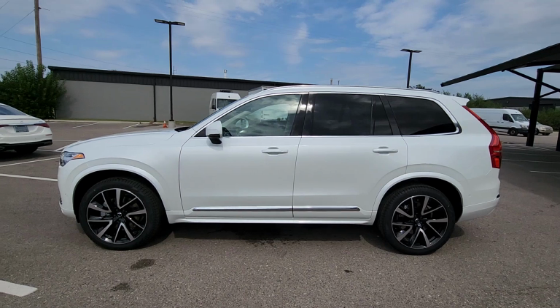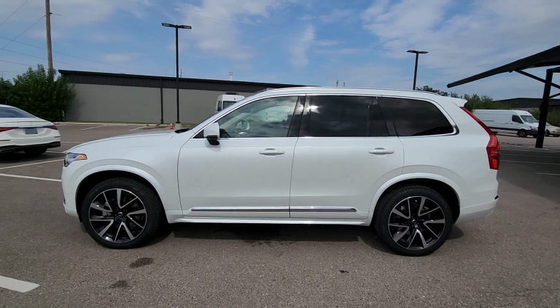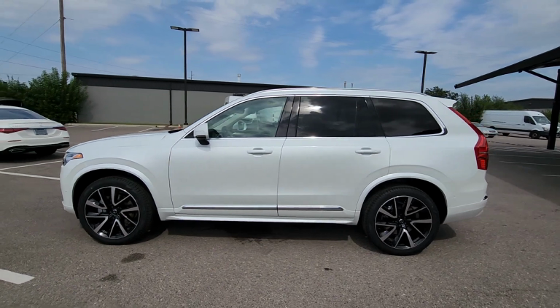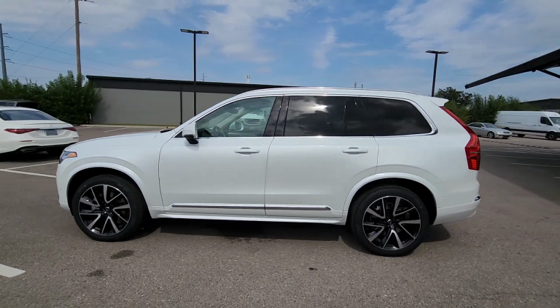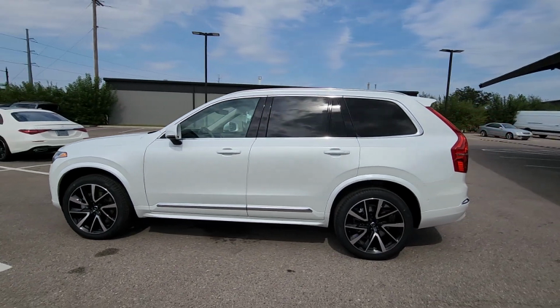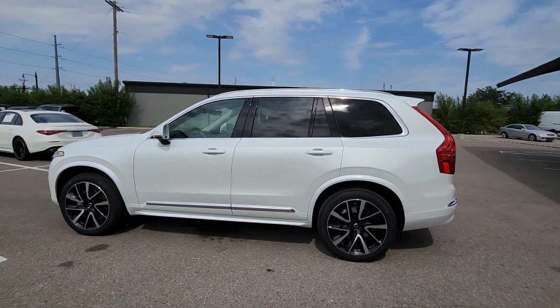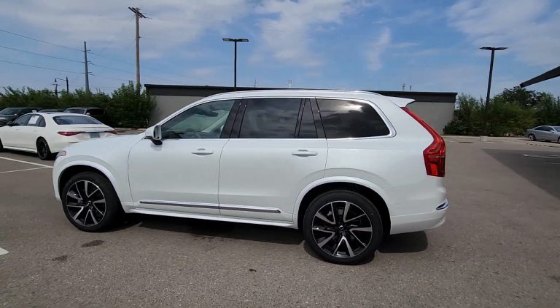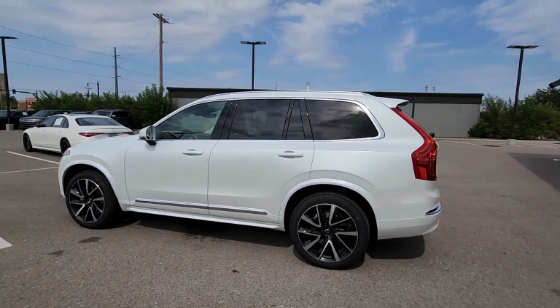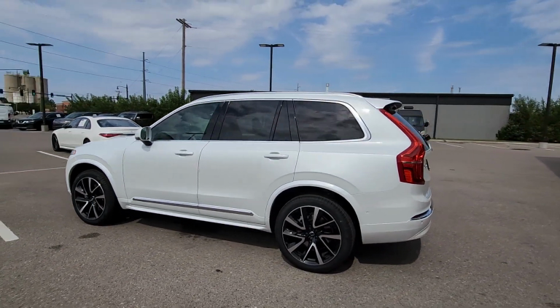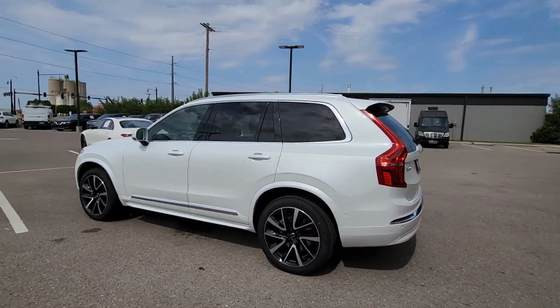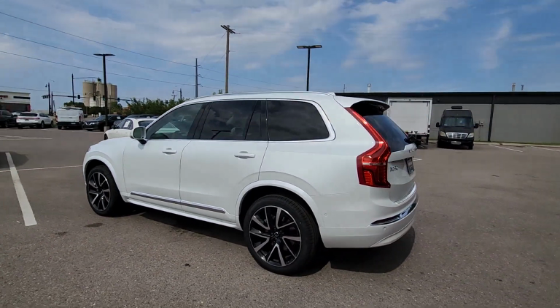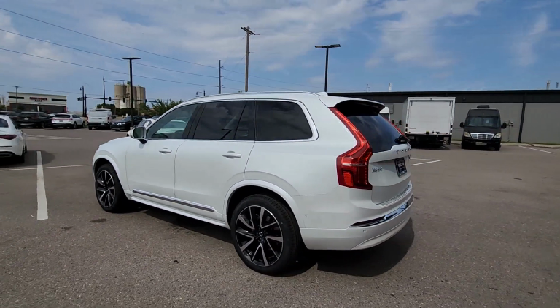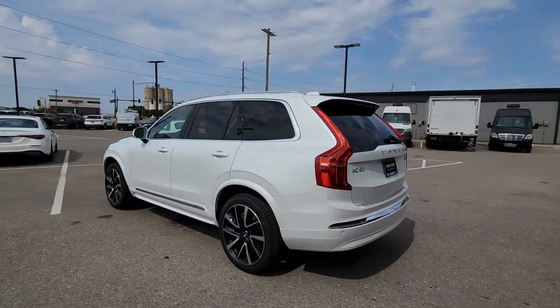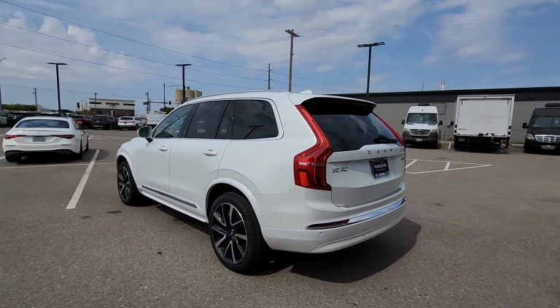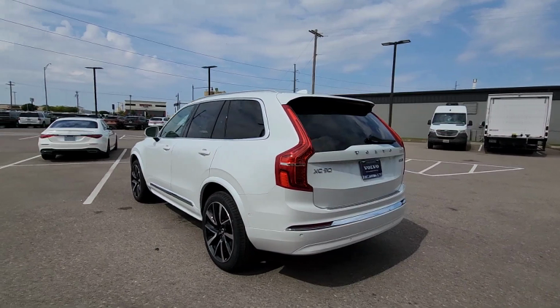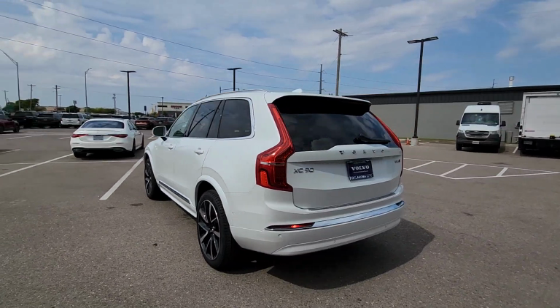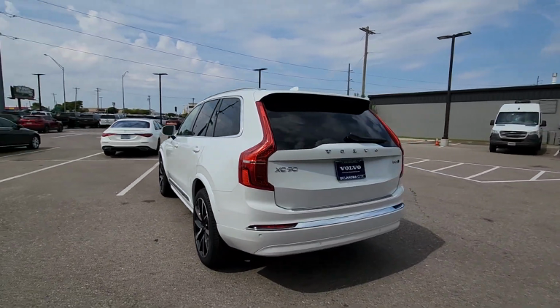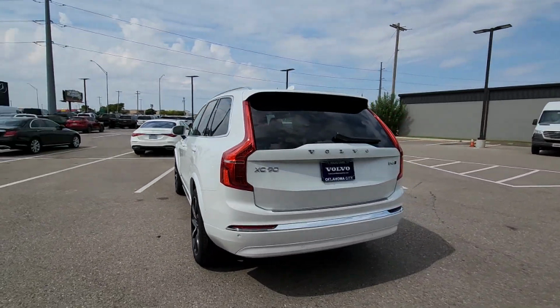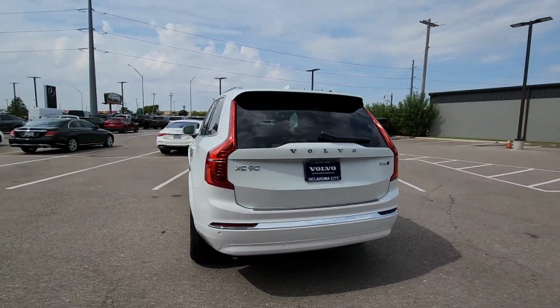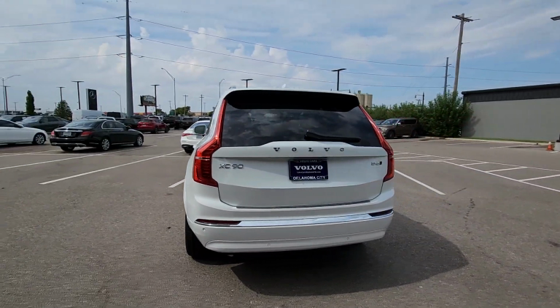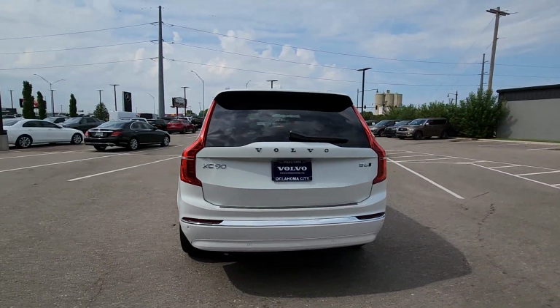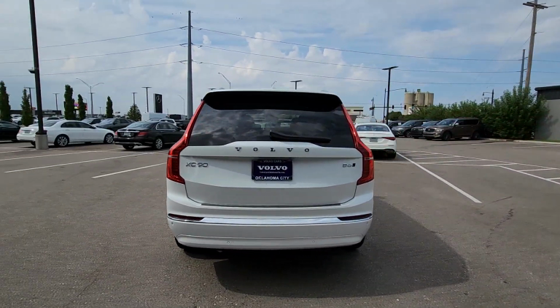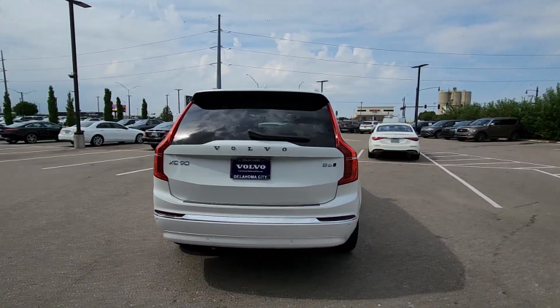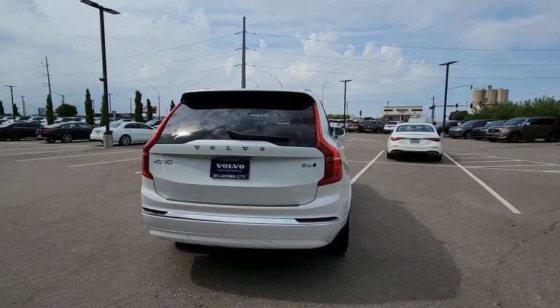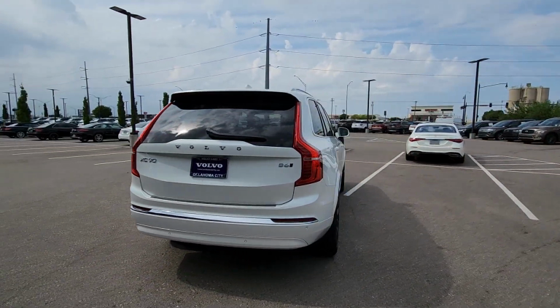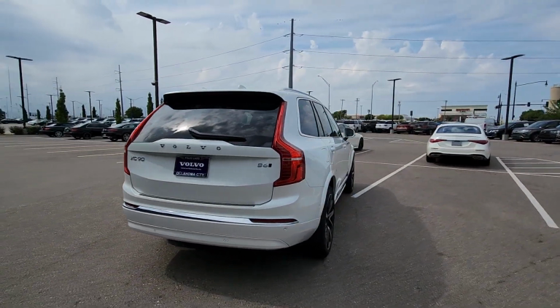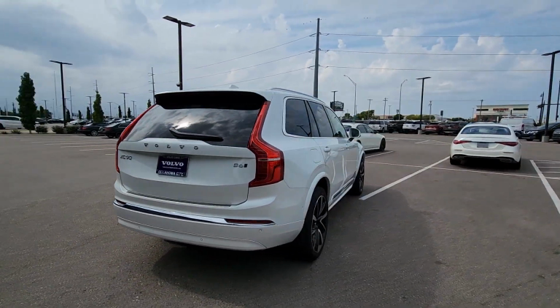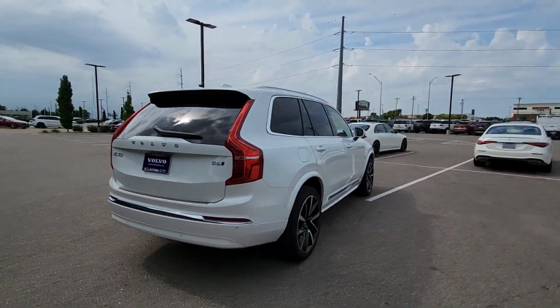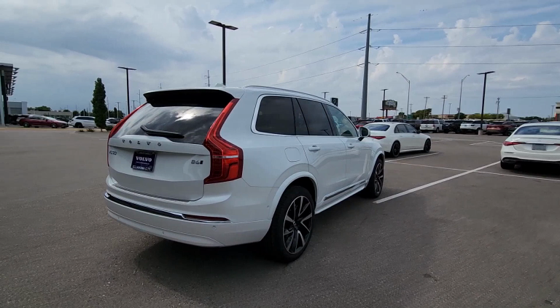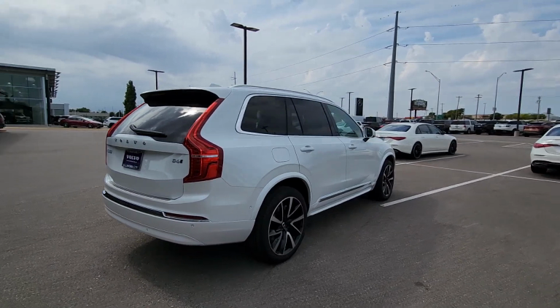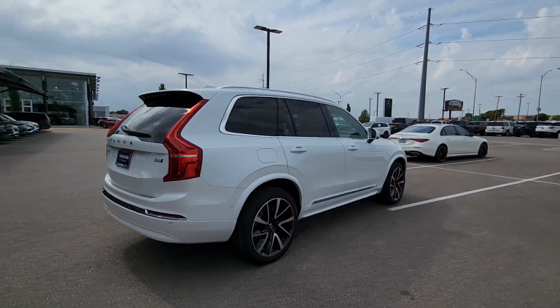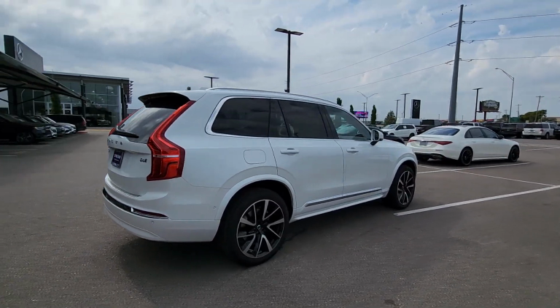Get into the 2024 Volvo XC90. Enjoy a view of this chic Volvo XC90, the safety-focused luxury SUV with sleek Scandinavian flair.